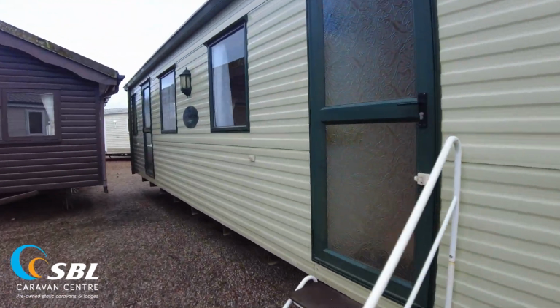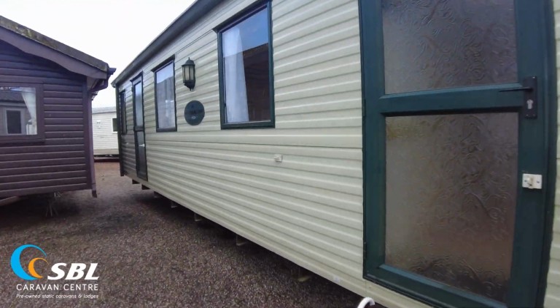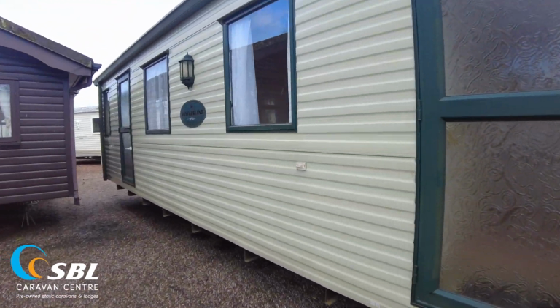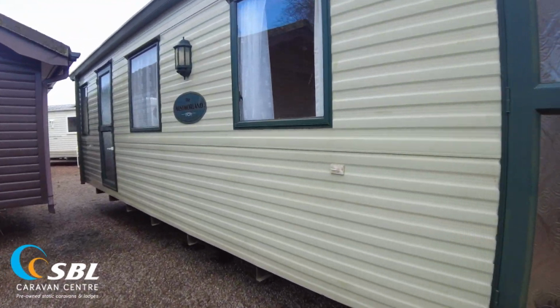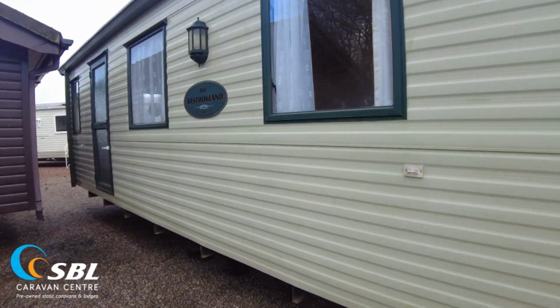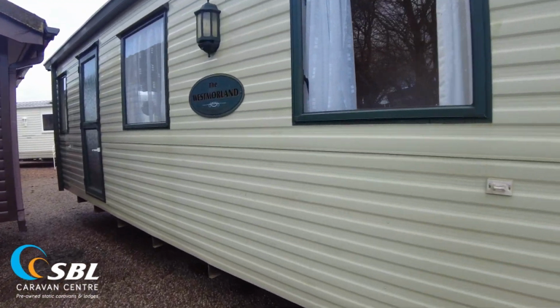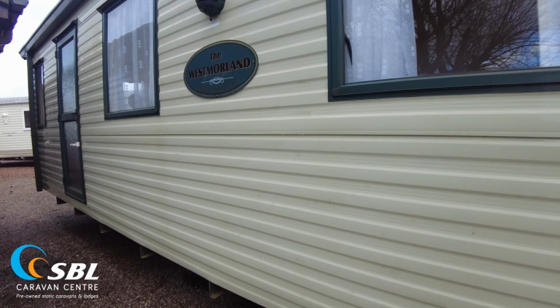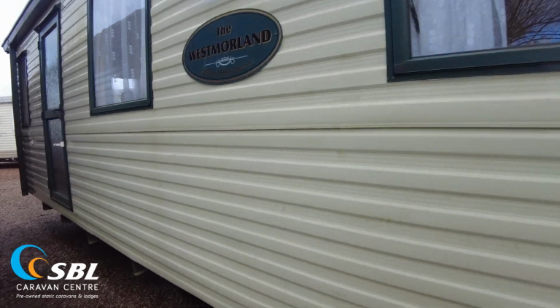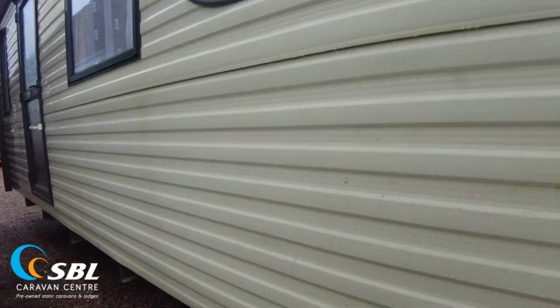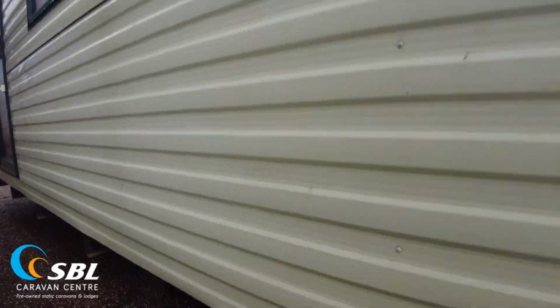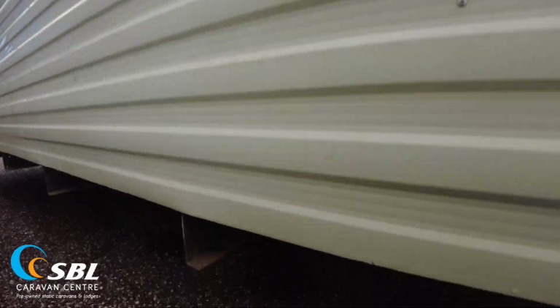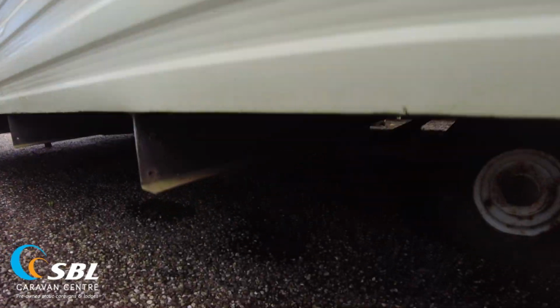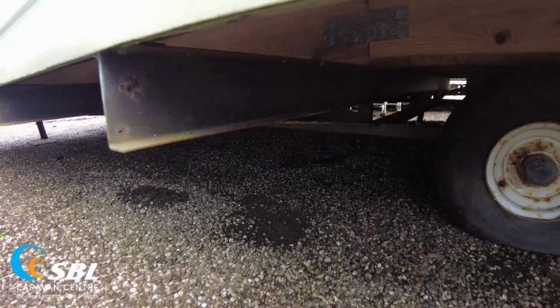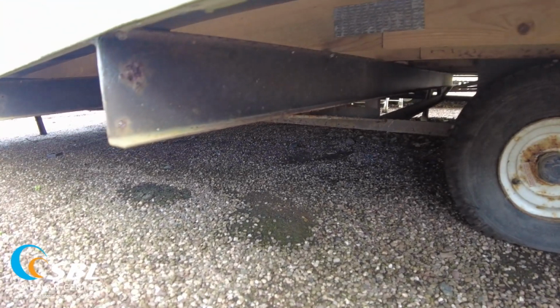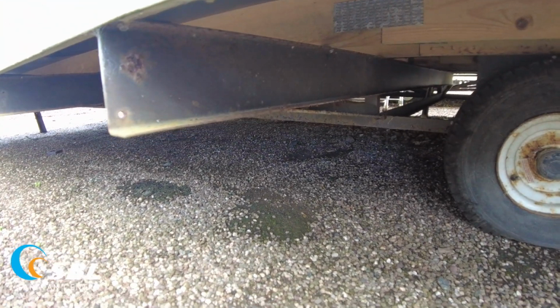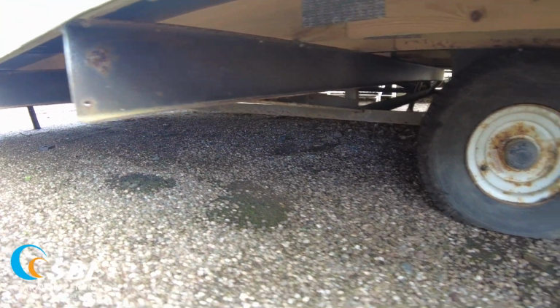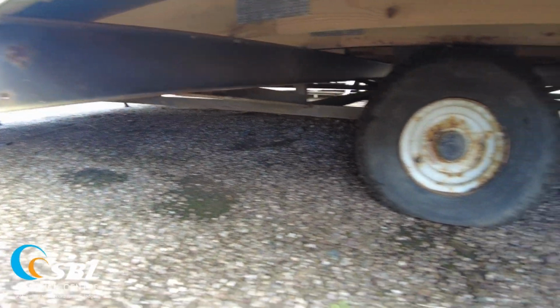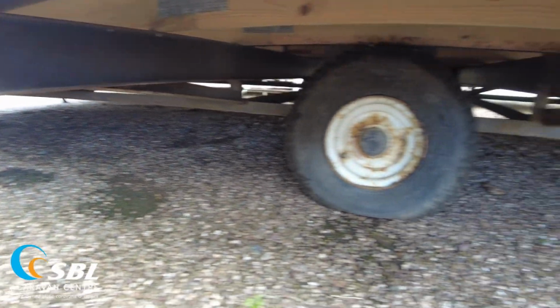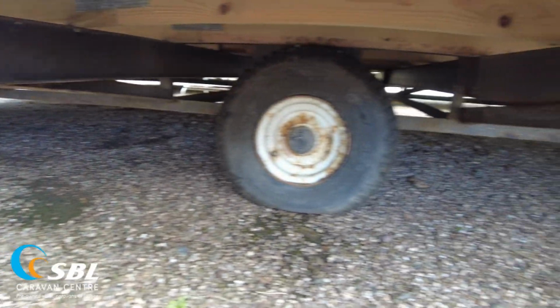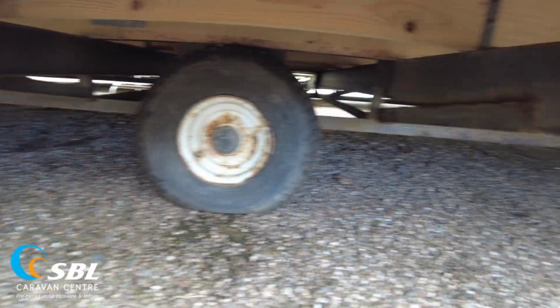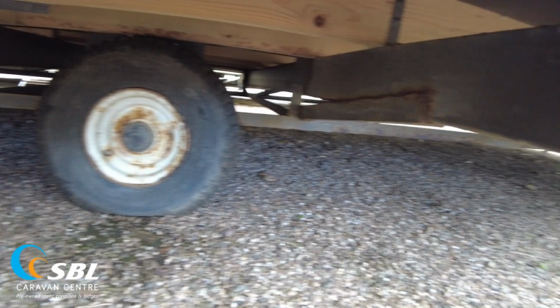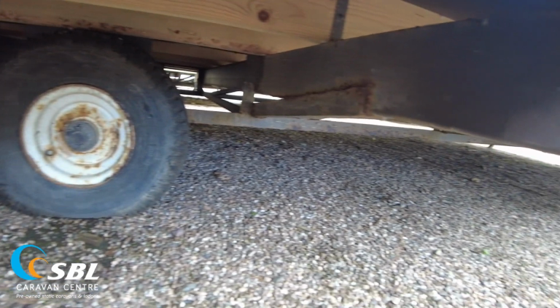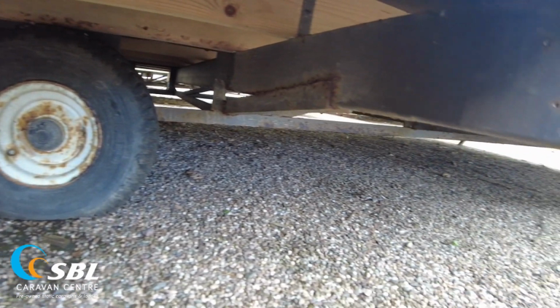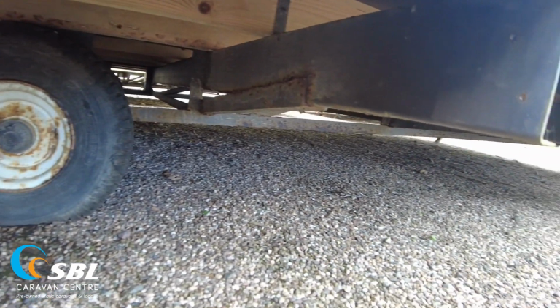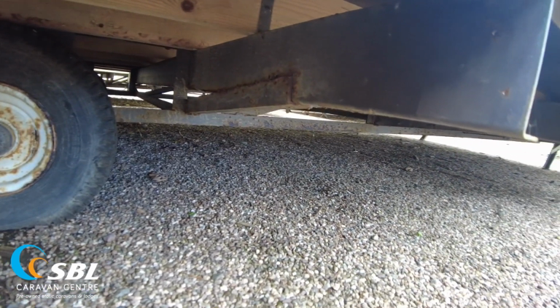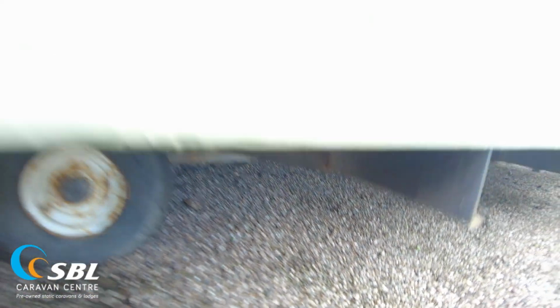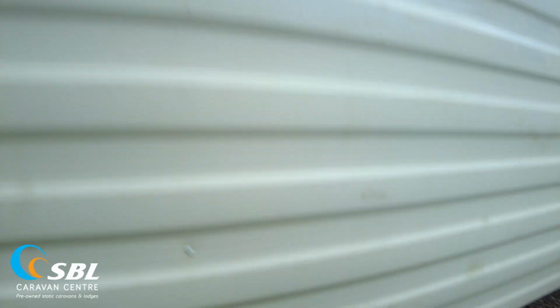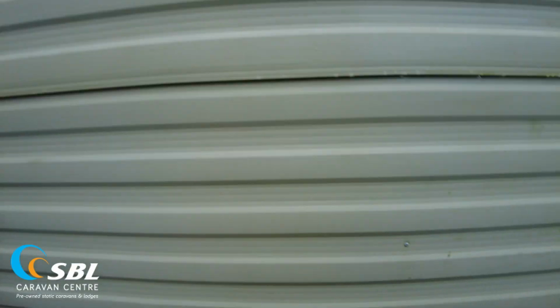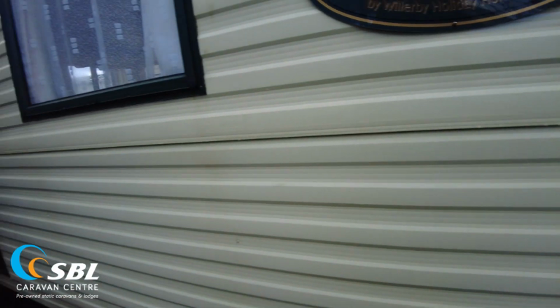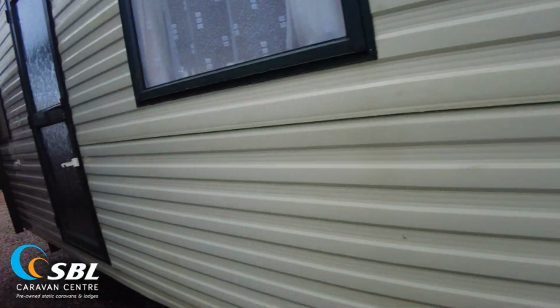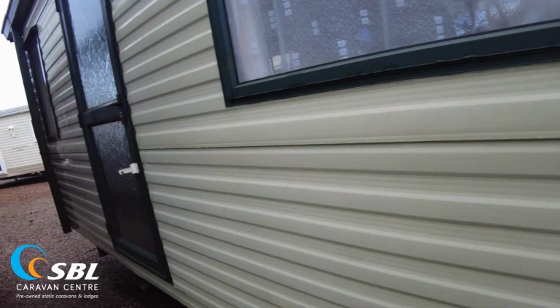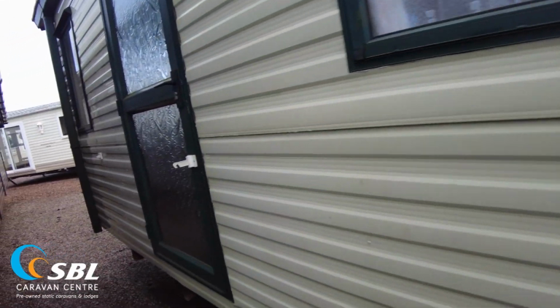Let's have a look at the chassis. It's quite a thick chassis actually — a good size. It's not galvanised, but it's a good size chassis. There's a bit of surface rust on there, but that metal is absolutely solid. No worries at all about the chassis.